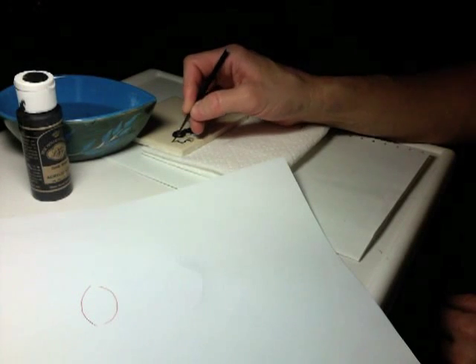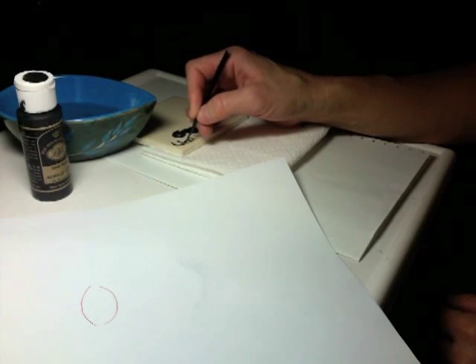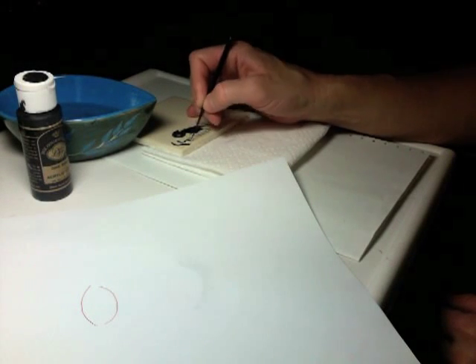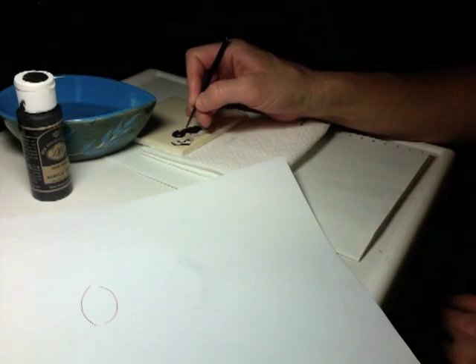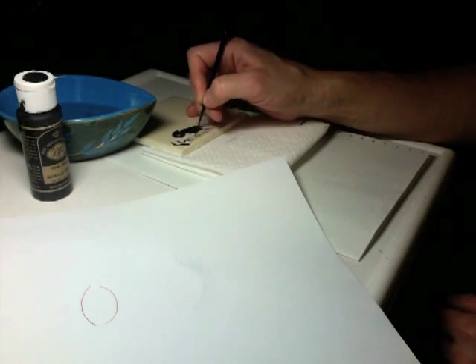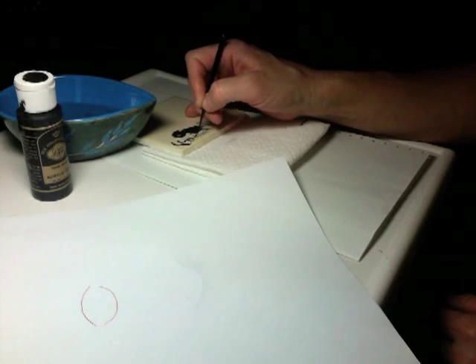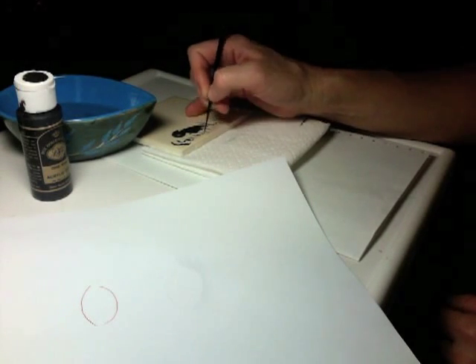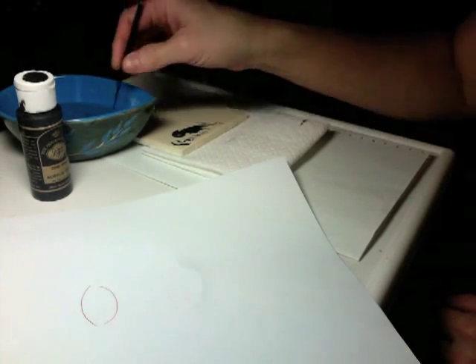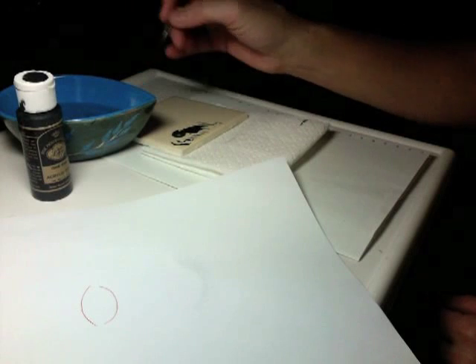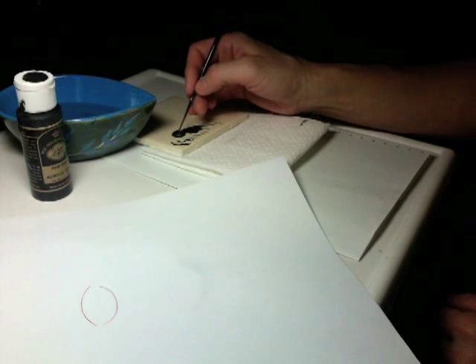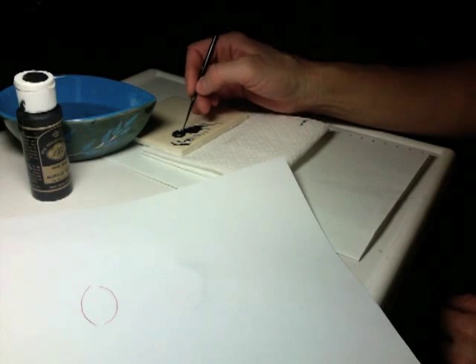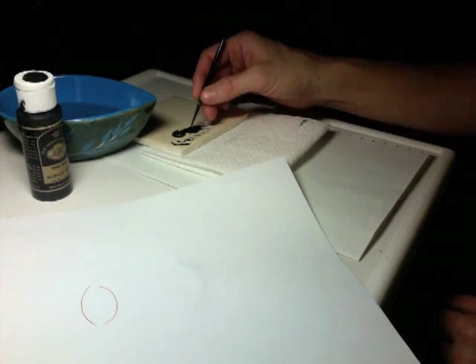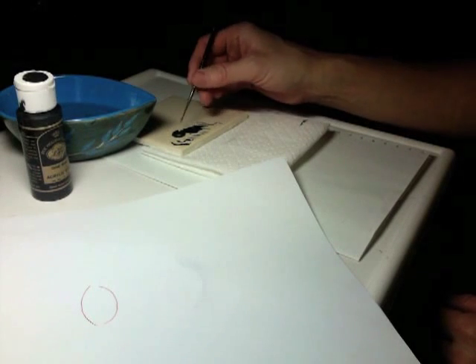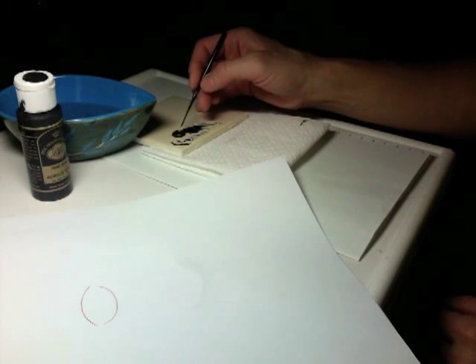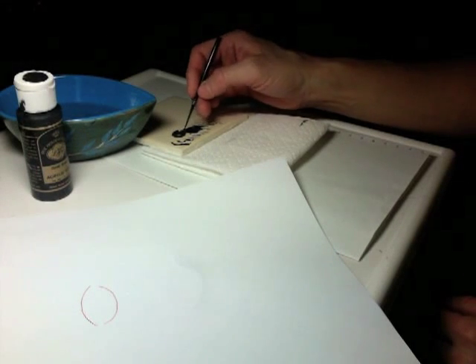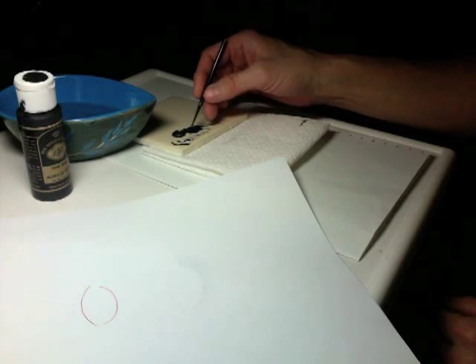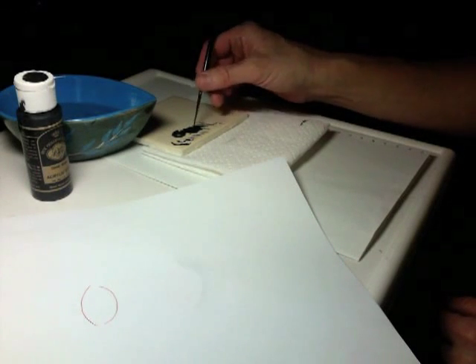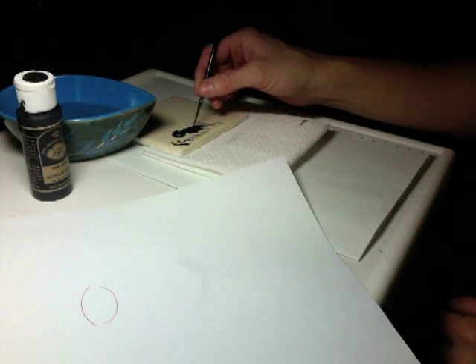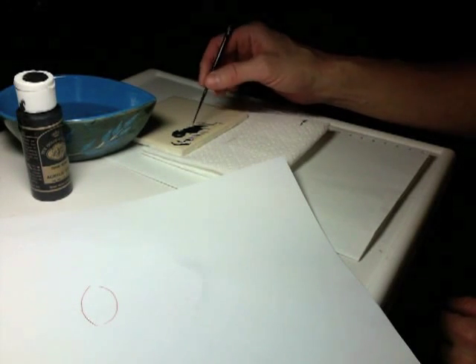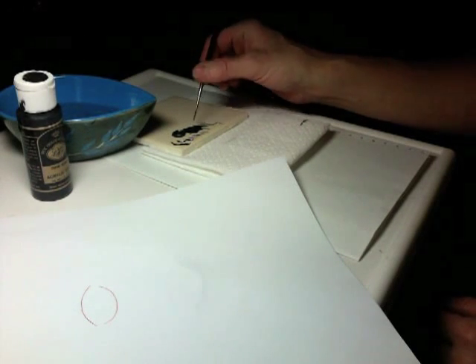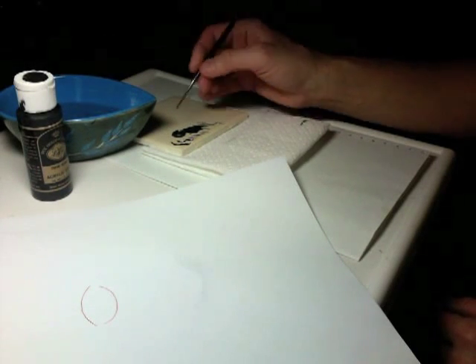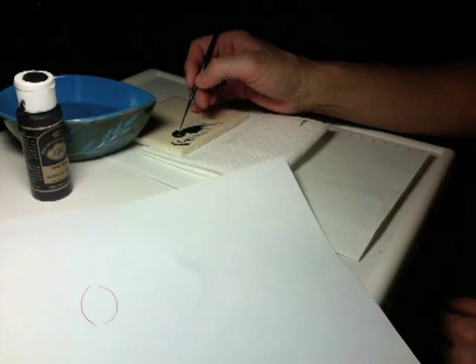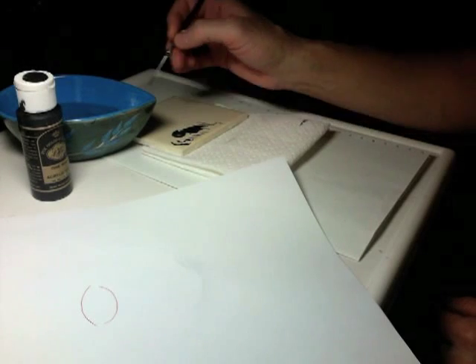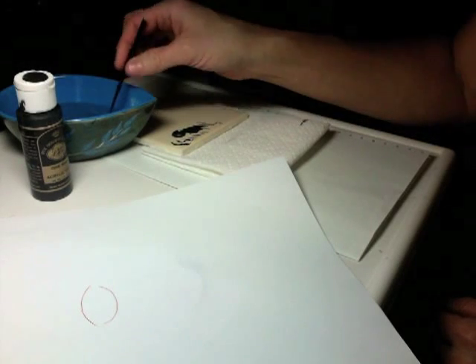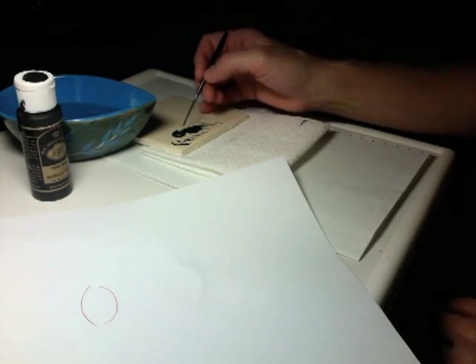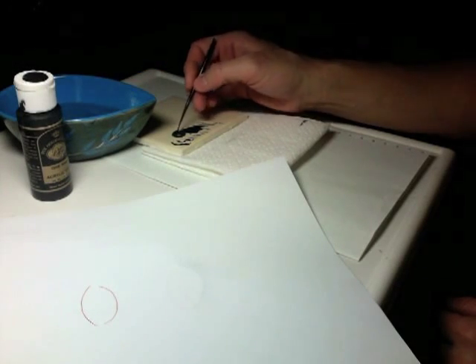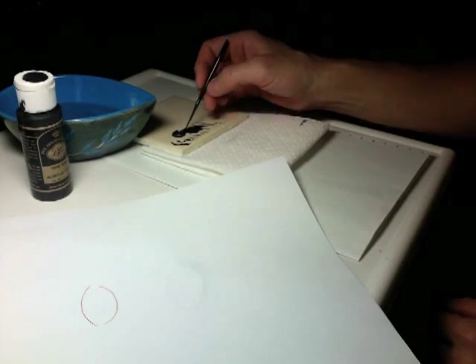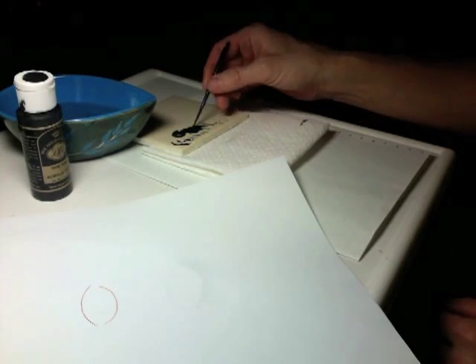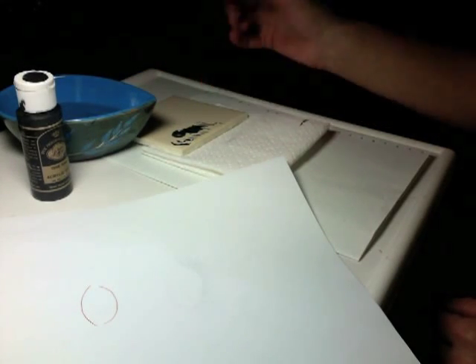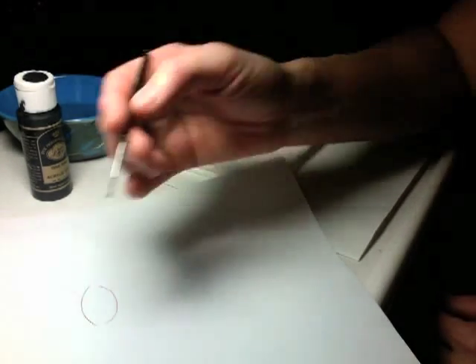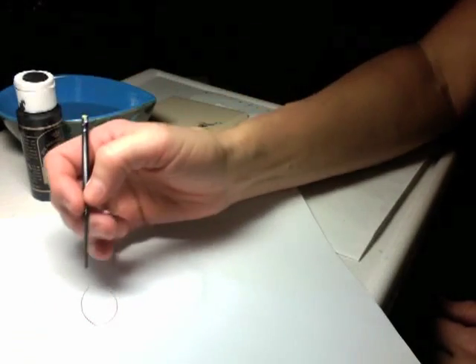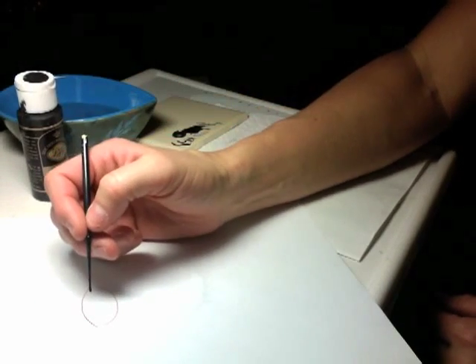You can see if I press I can get a thick line and get a nice, controlled line. Remember that you're going to be practicing on paper, so you'll want to have extra moisture because the paper is really going to absorb.